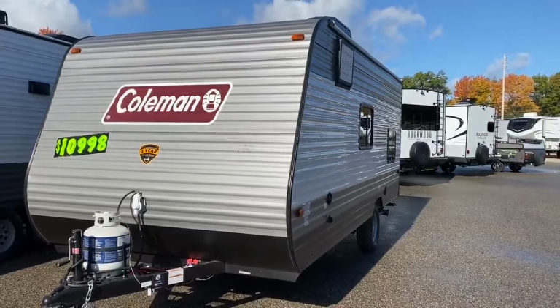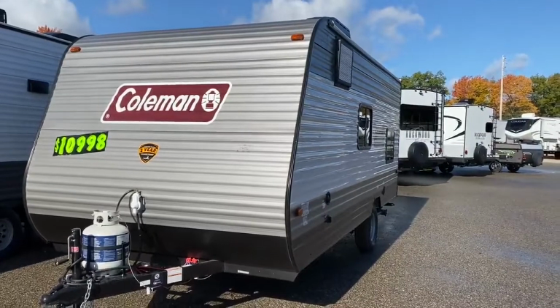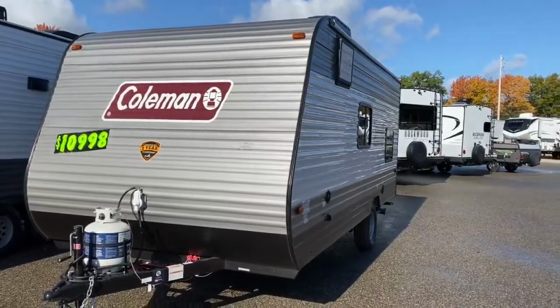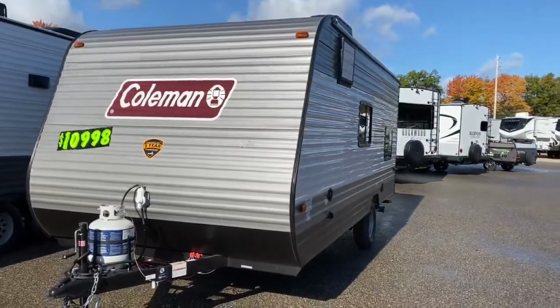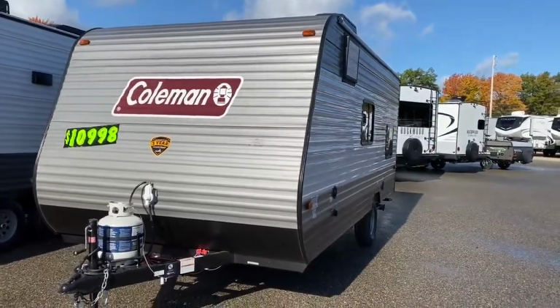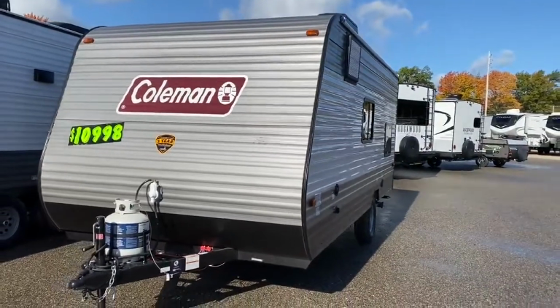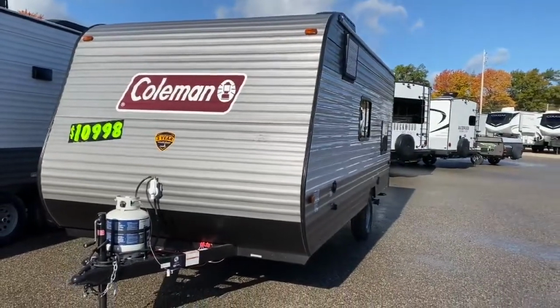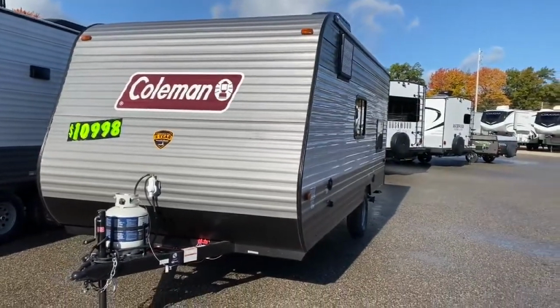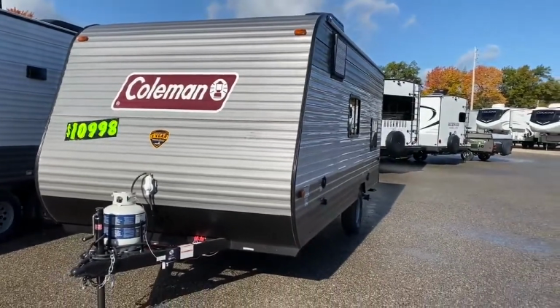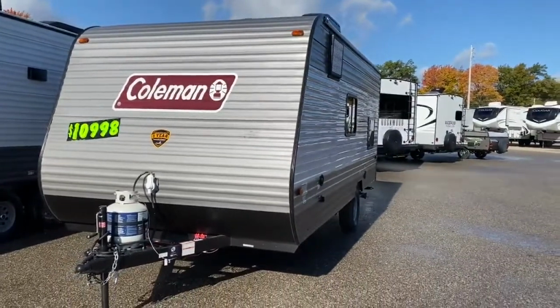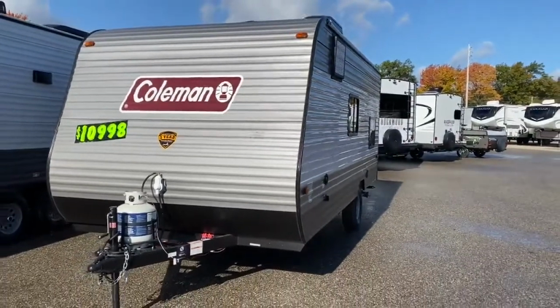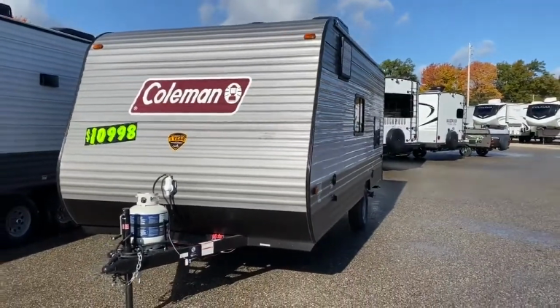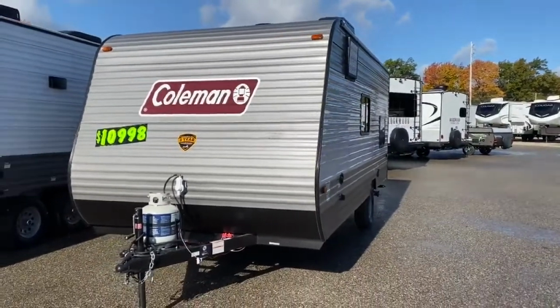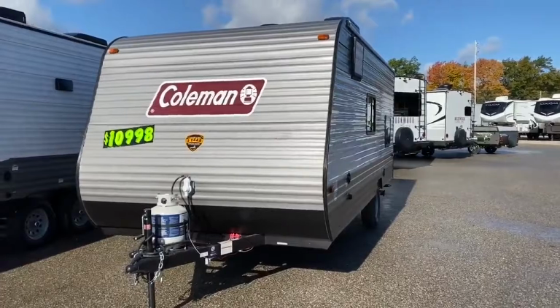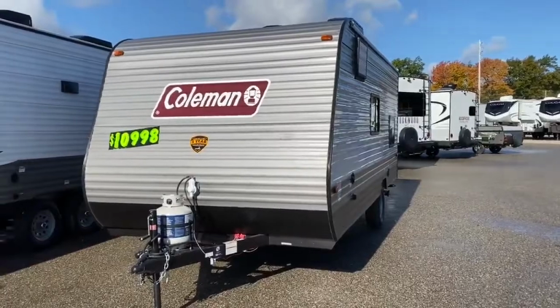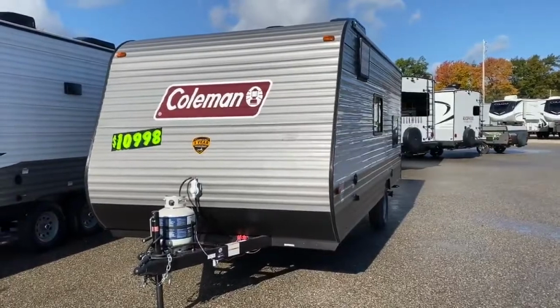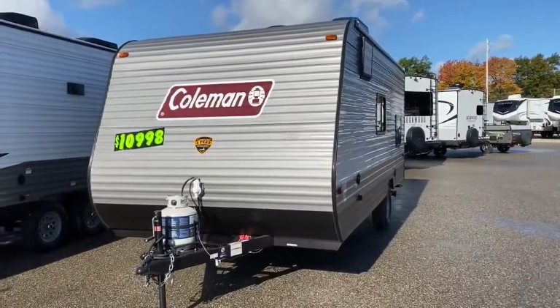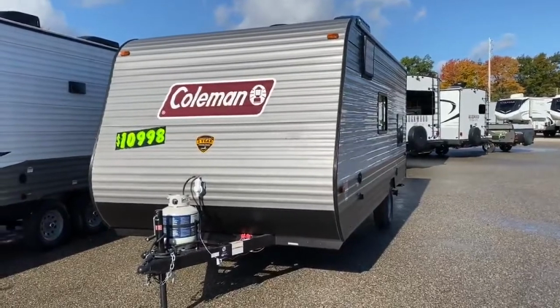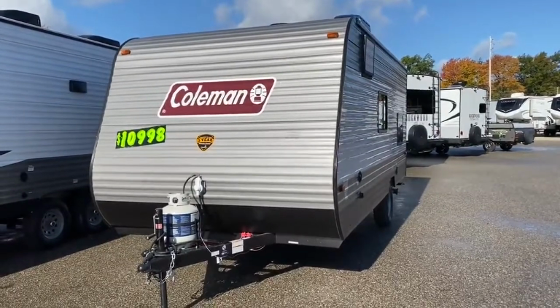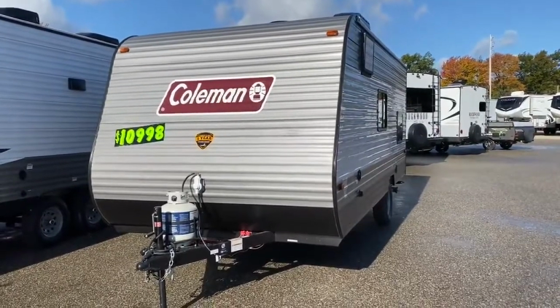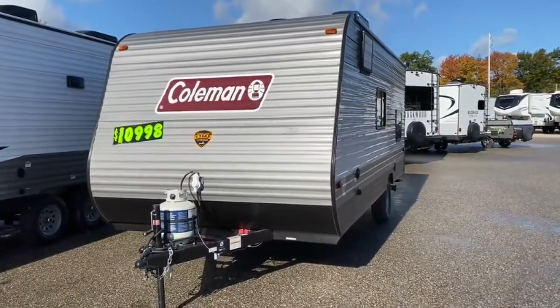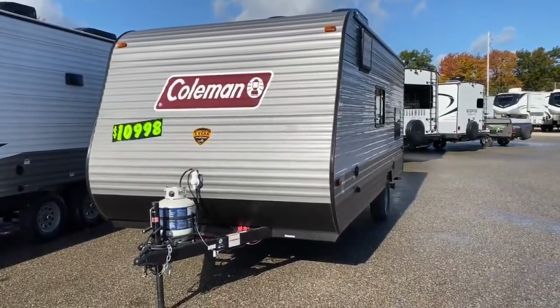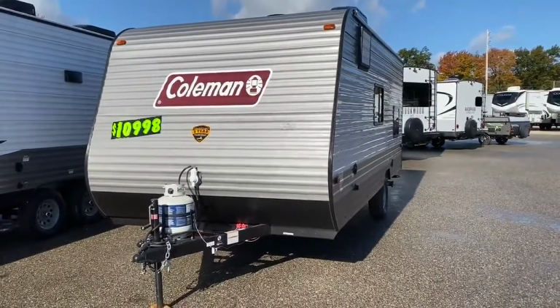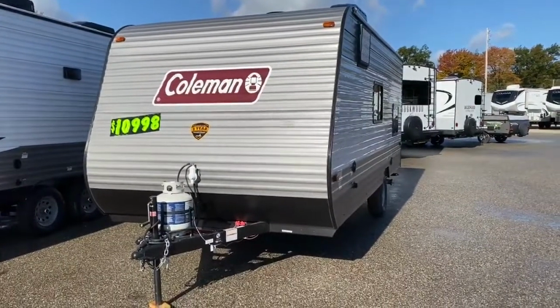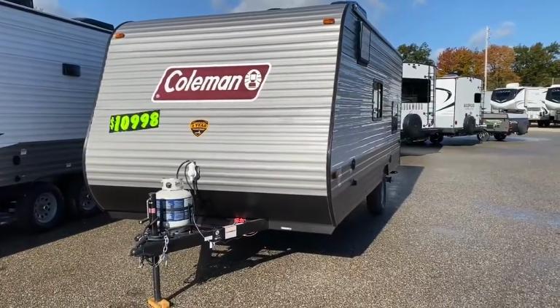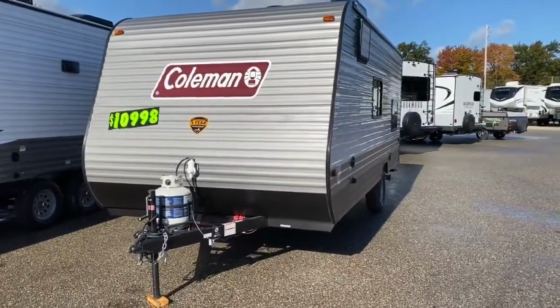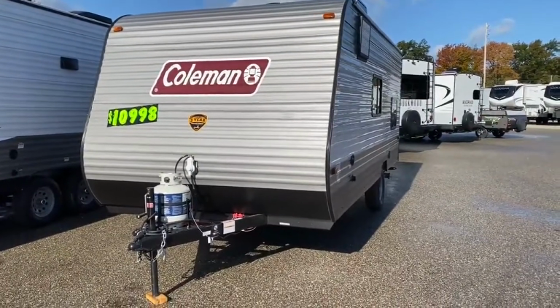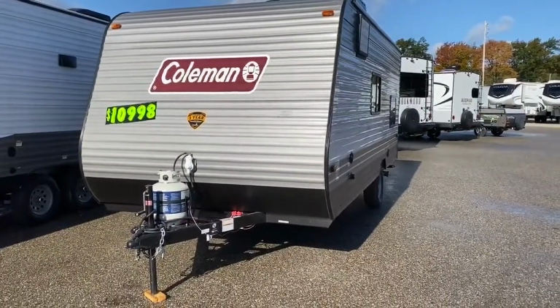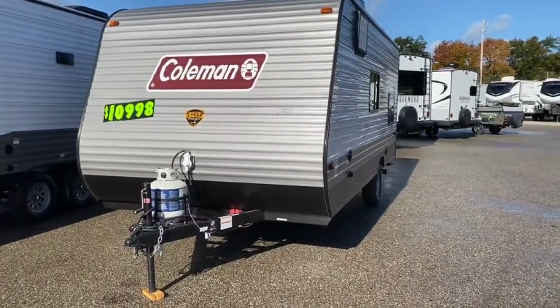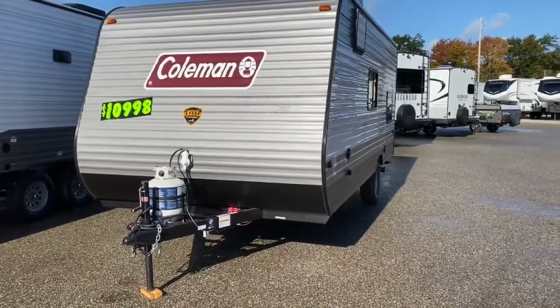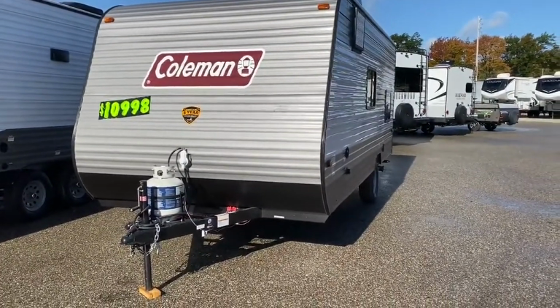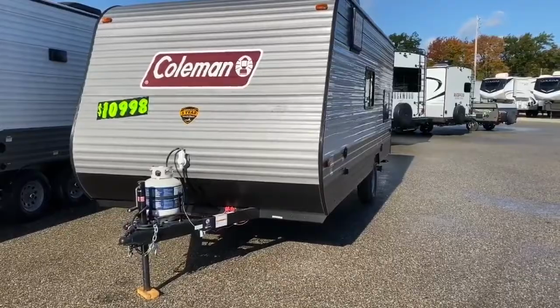Good morning, it's Melissa here at Camping World in Holton Lake, Michigan. I've got a special treat for you today — it is the famous 2021 Coleman 17B.